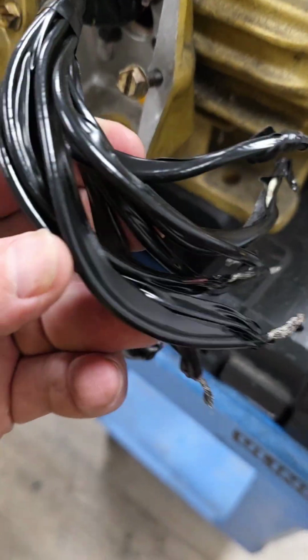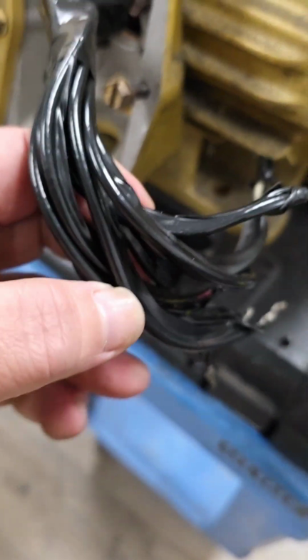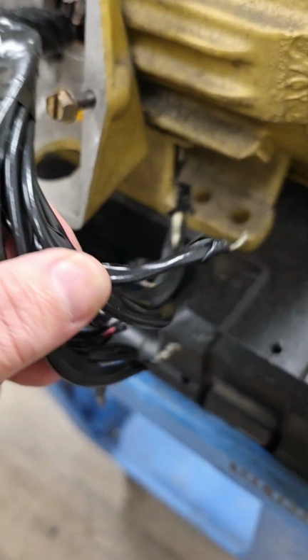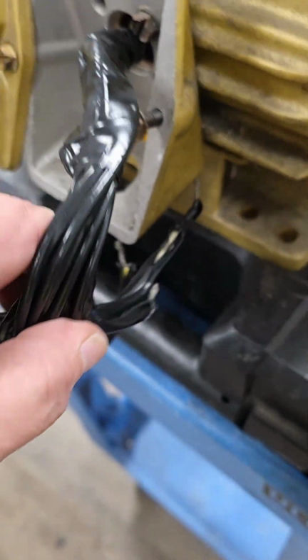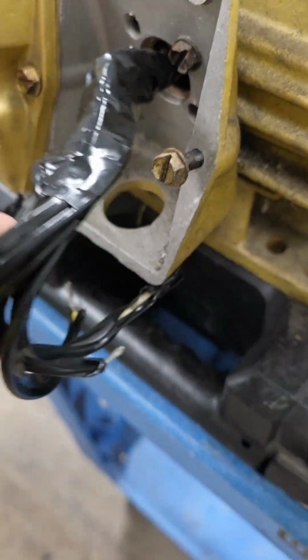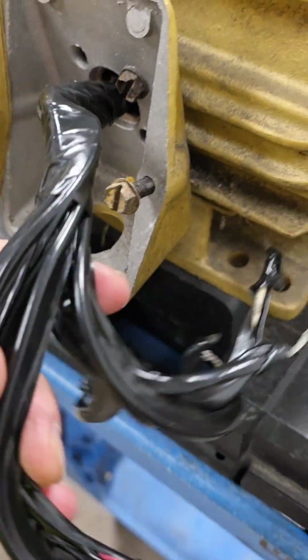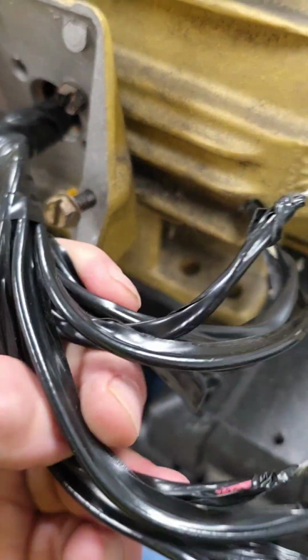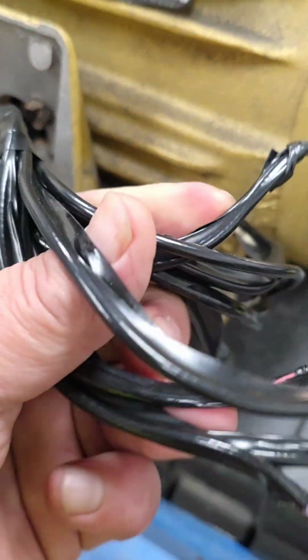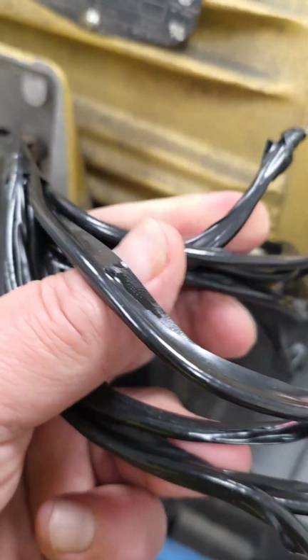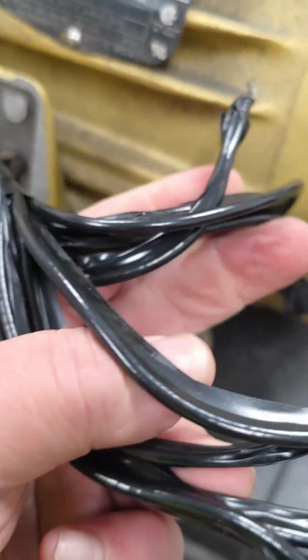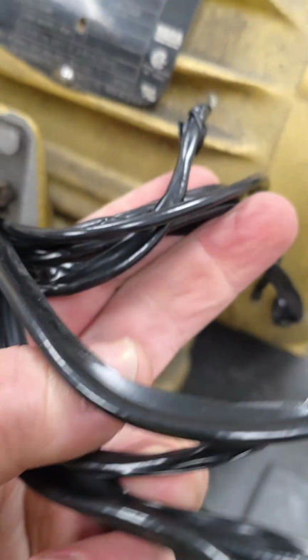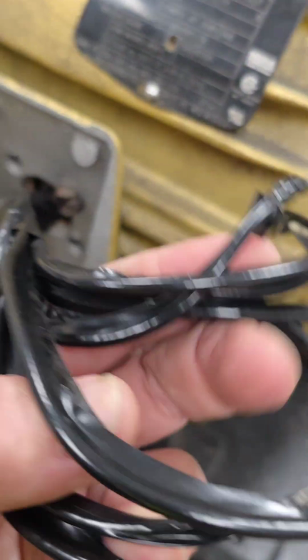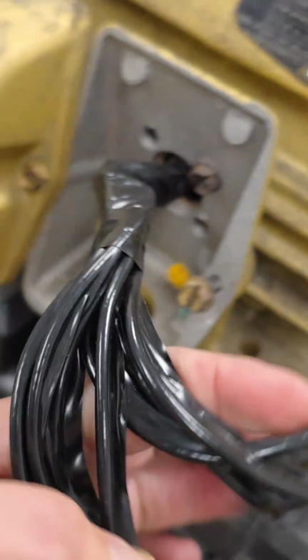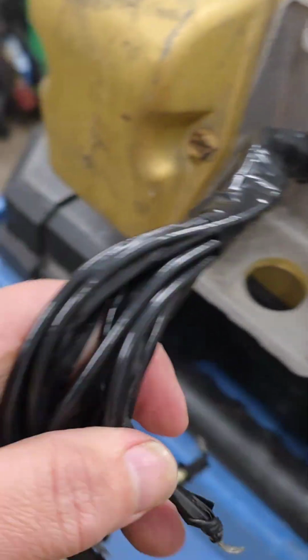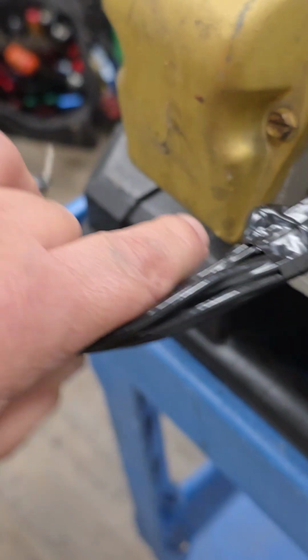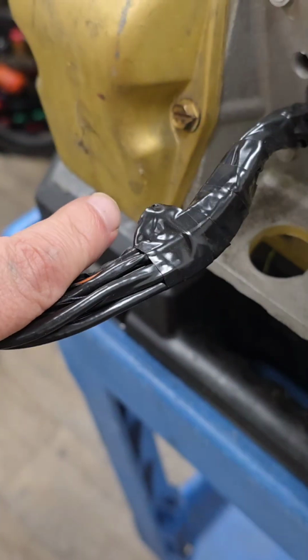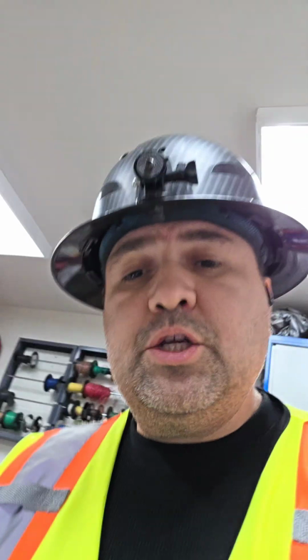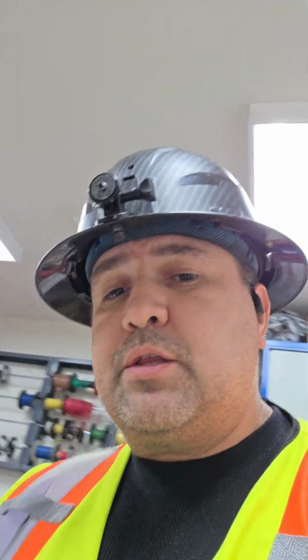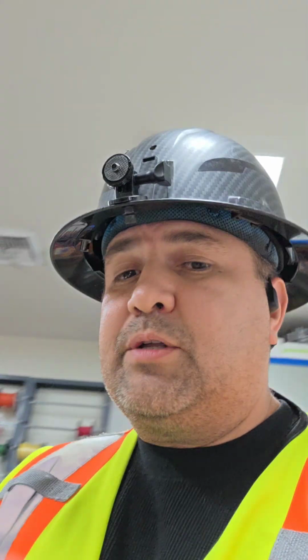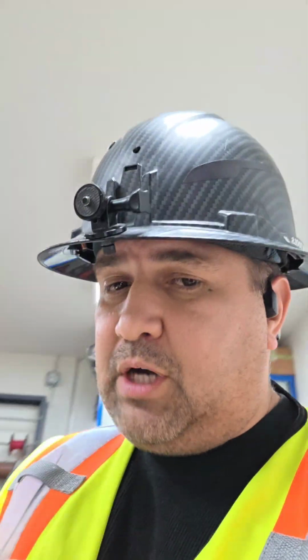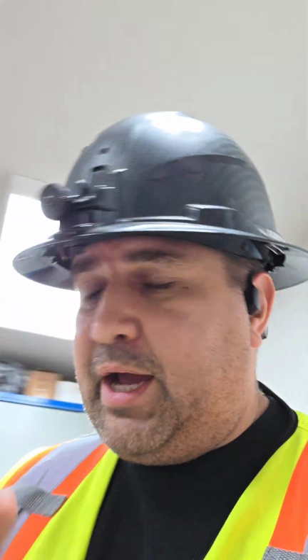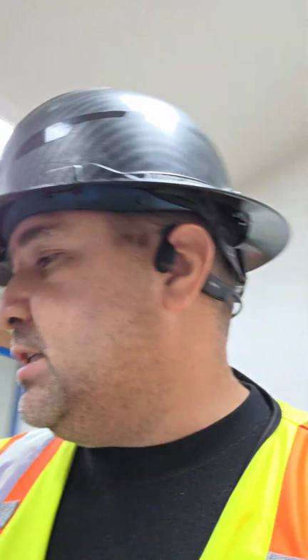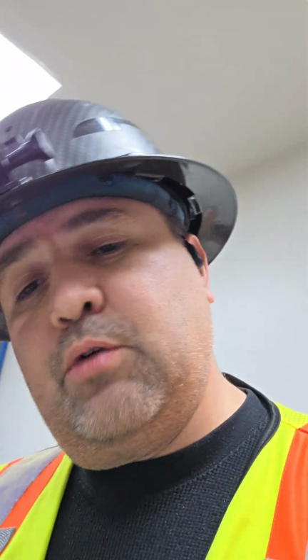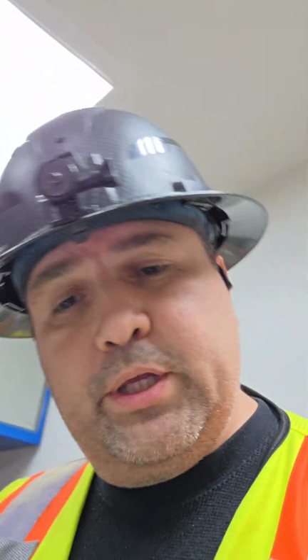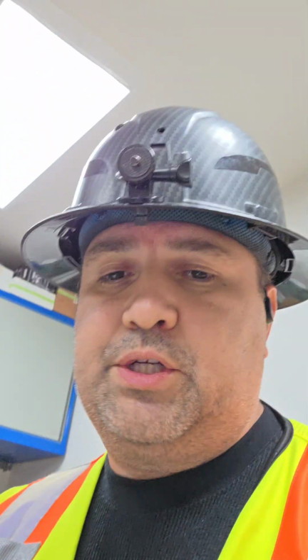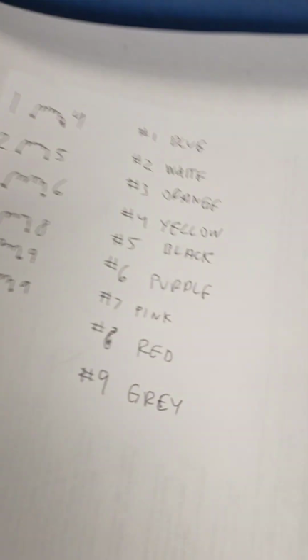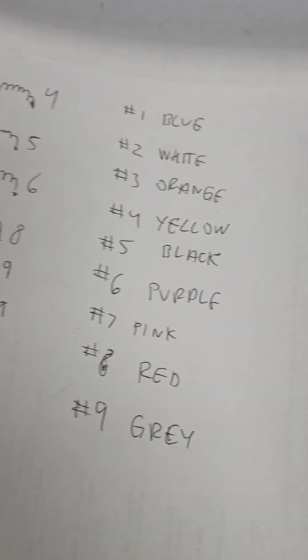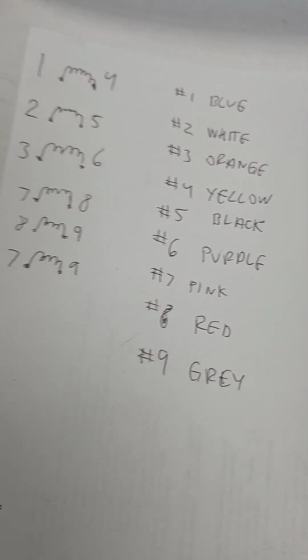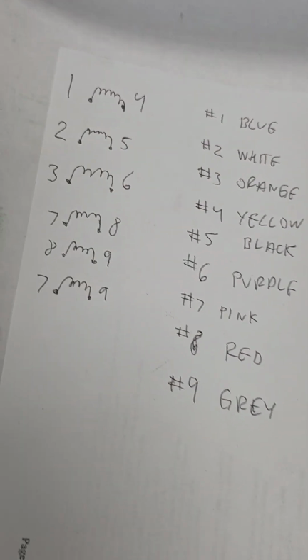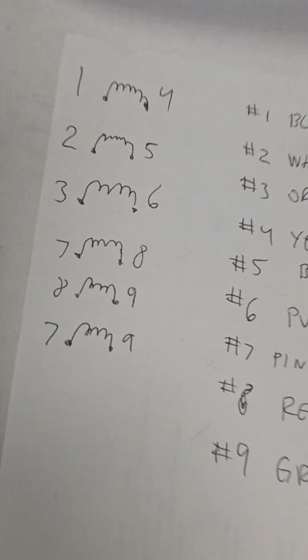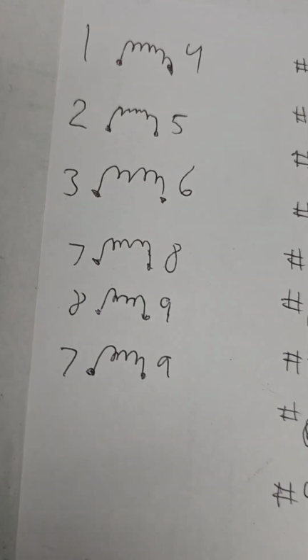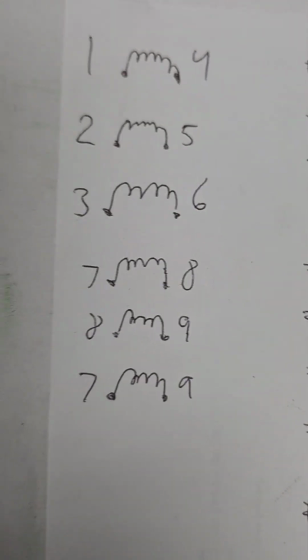This is just going to be a little quick tip troubleshooting video just to show you how to find some wiring if they were not labeled or marked. Shout out to the commenter that left a comment that asked actually a really good question: what do you do if wiring isn't labeled and marked?